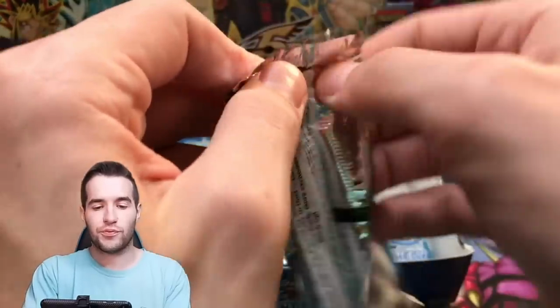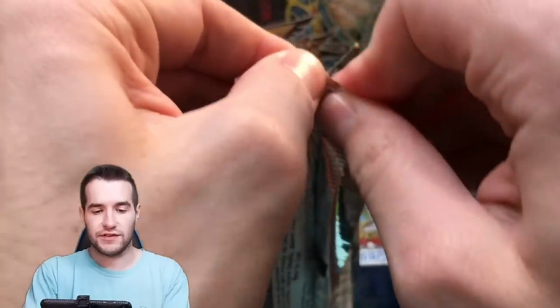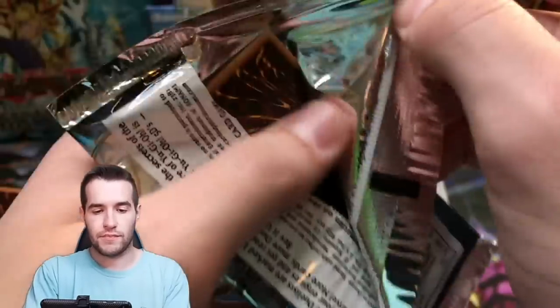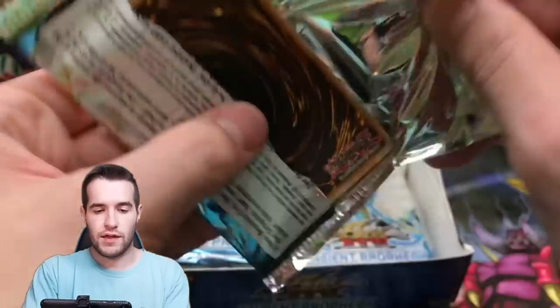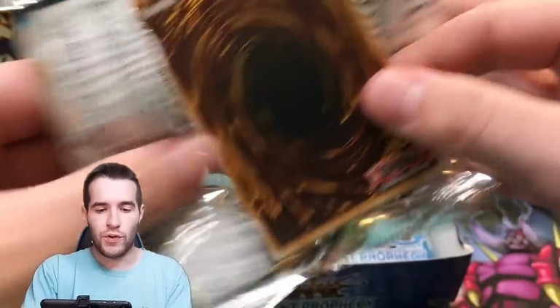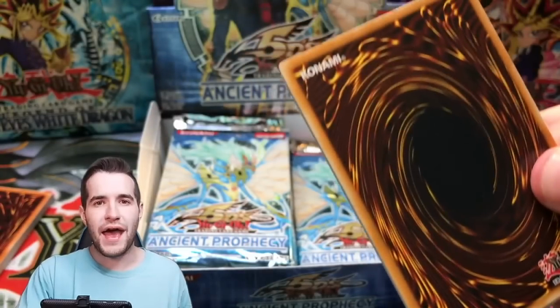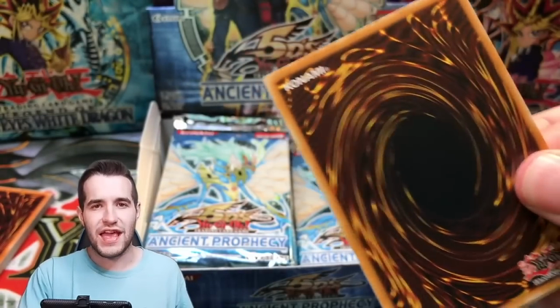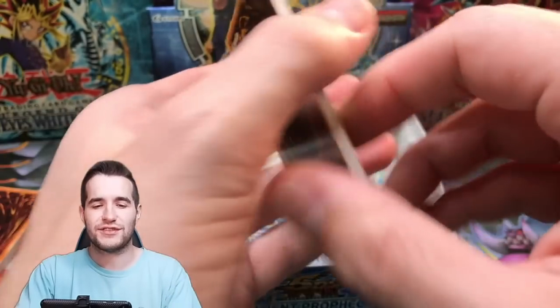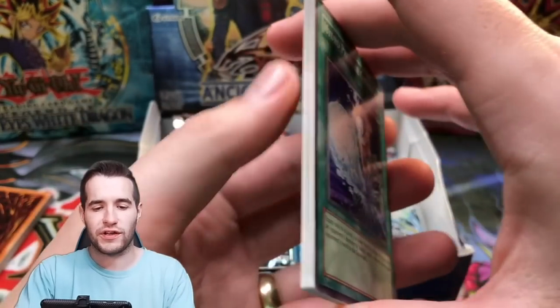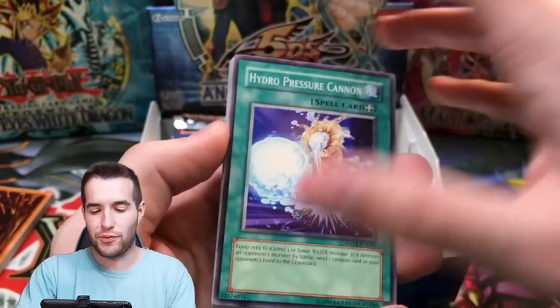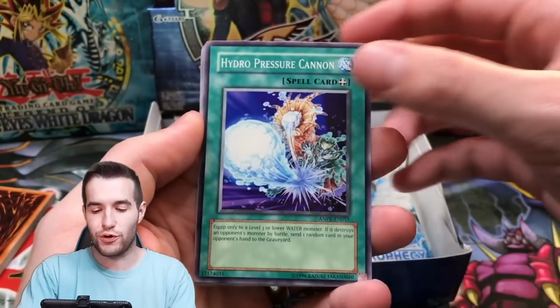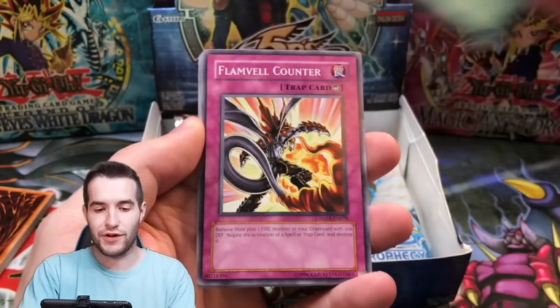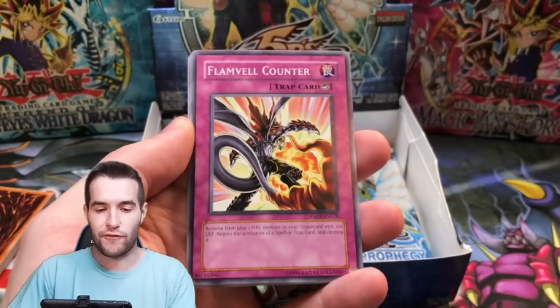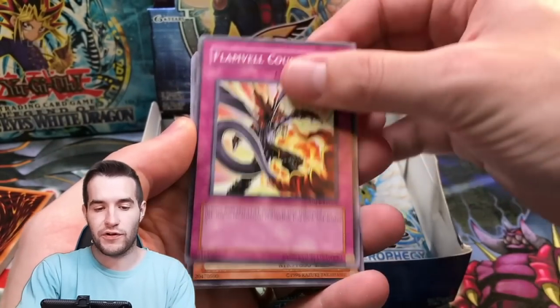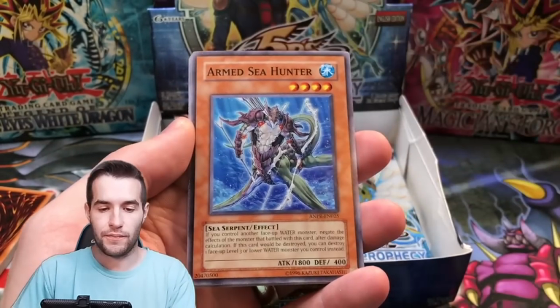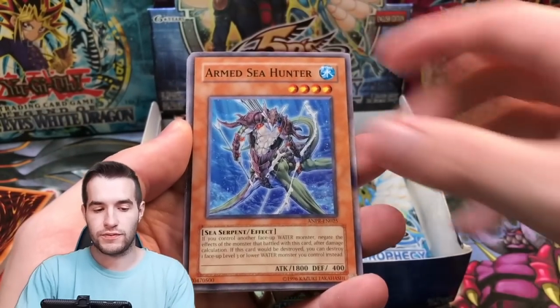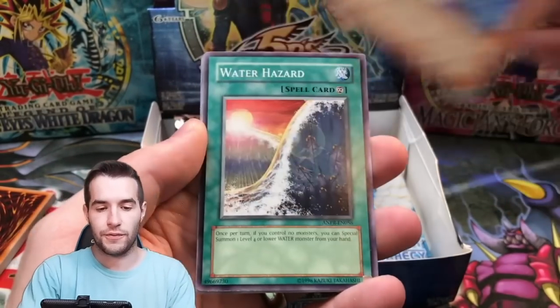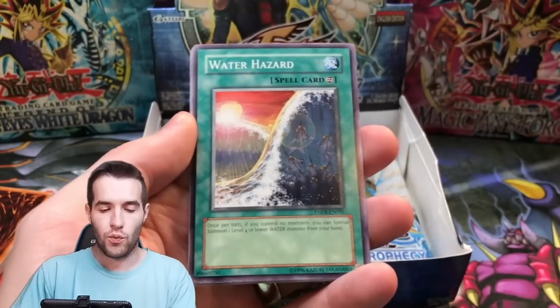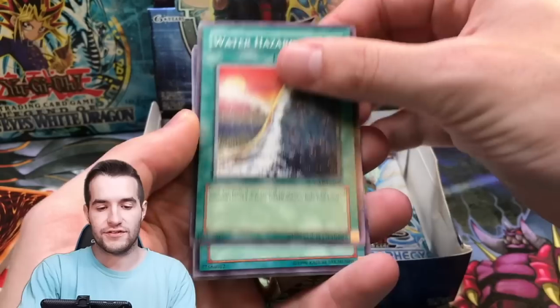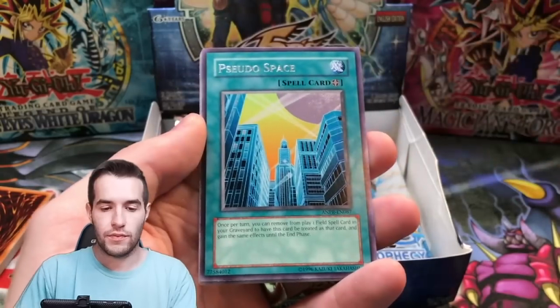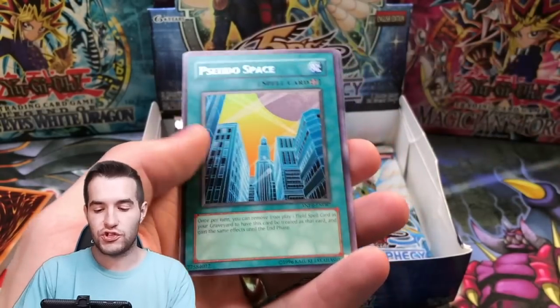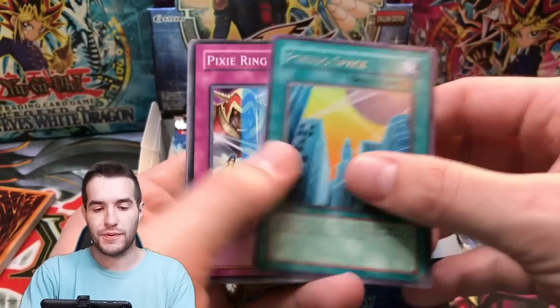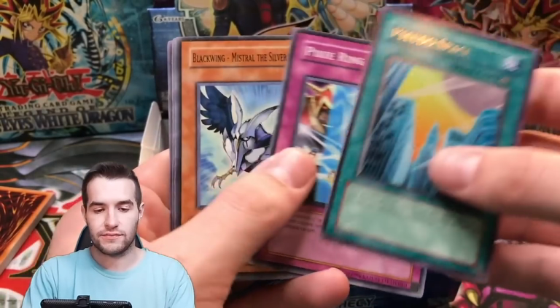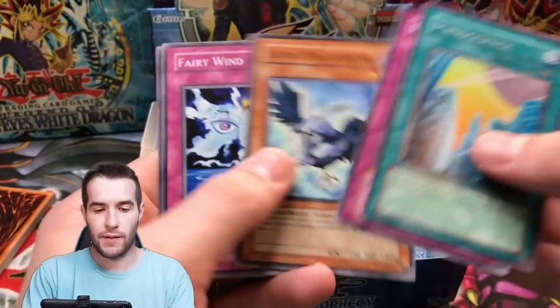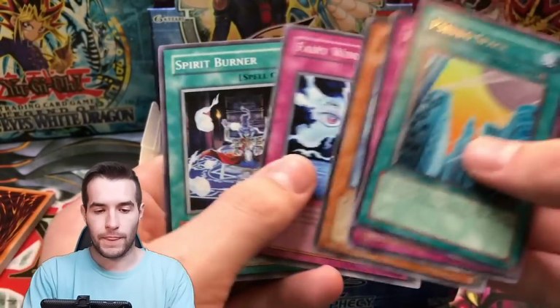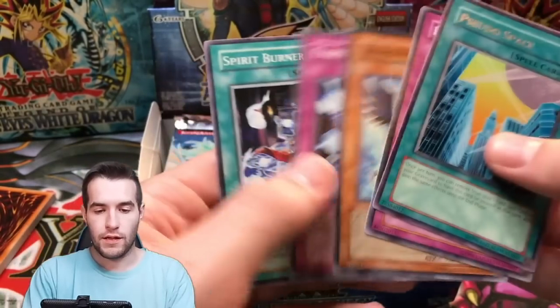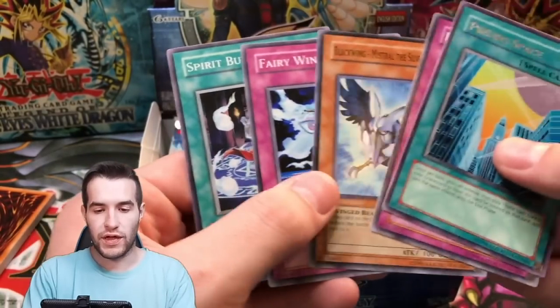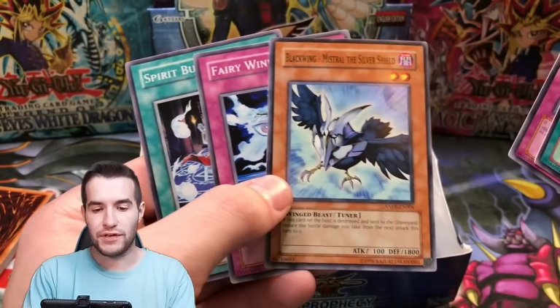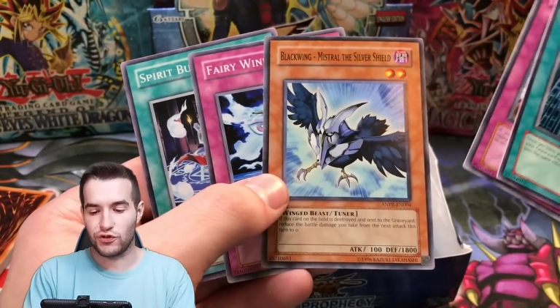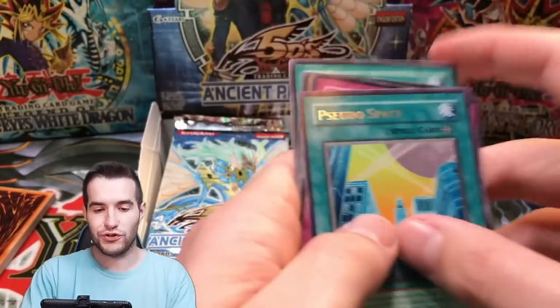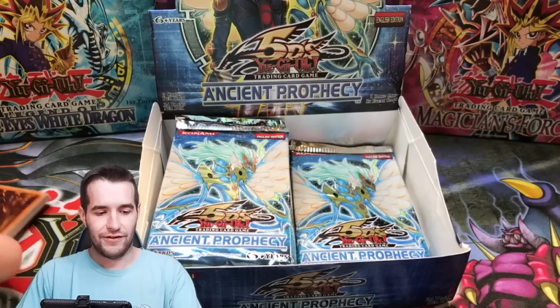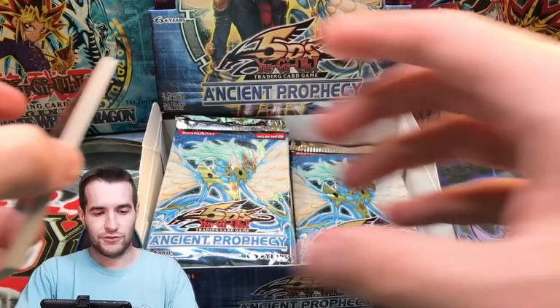Ancient Prophecy — we have to match the epicness of the Oricas by pulling a Ghost Rare. Flame Veil Counter, RMC Hunter, Water Hazard, Pseudo Space, Mistral the Silver Shield.